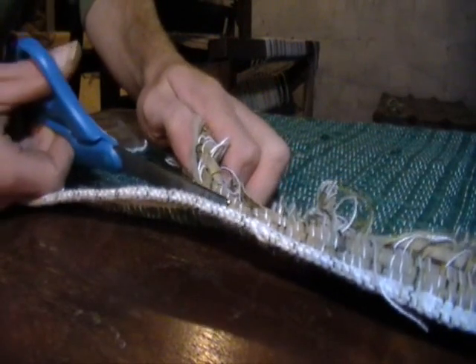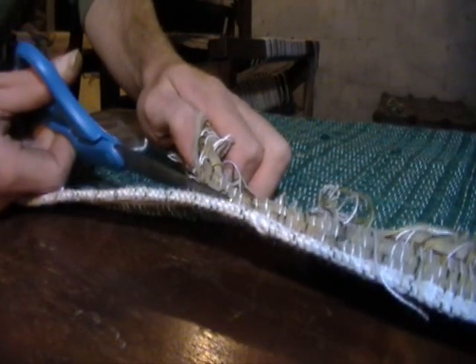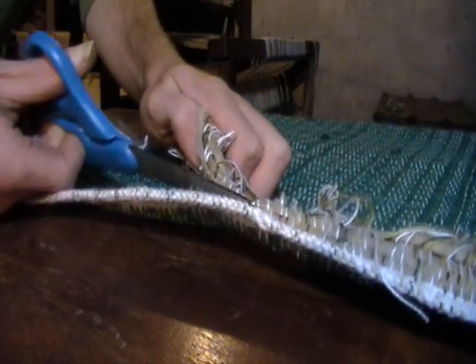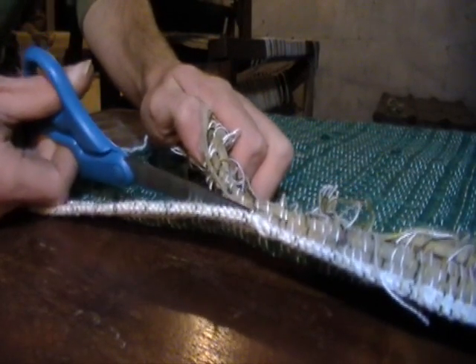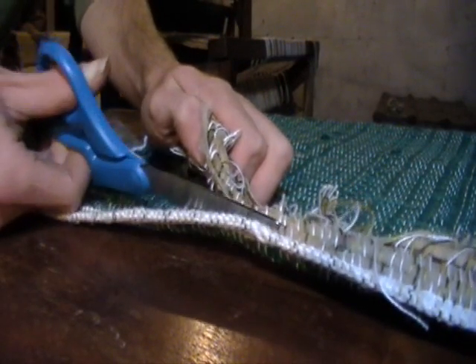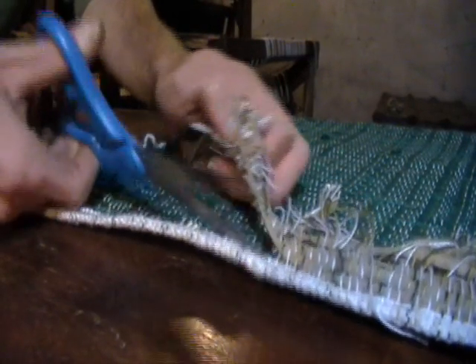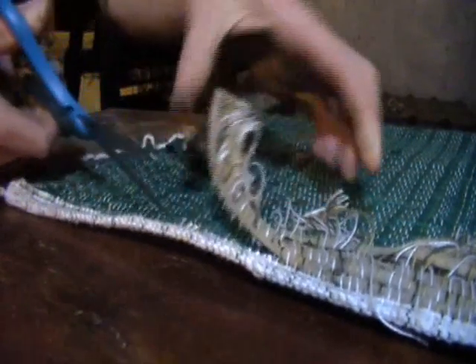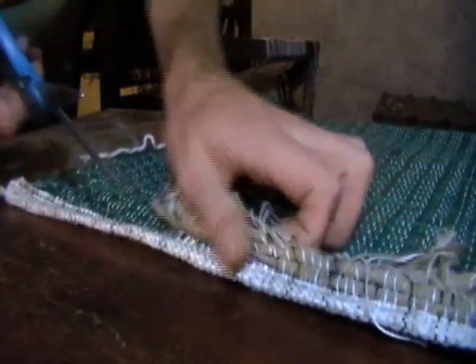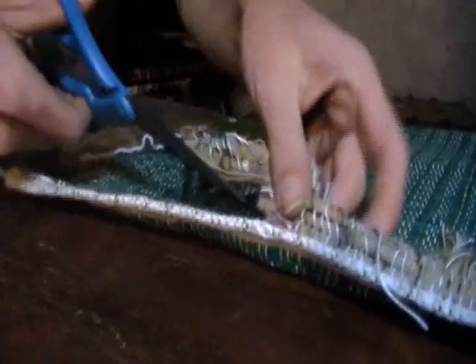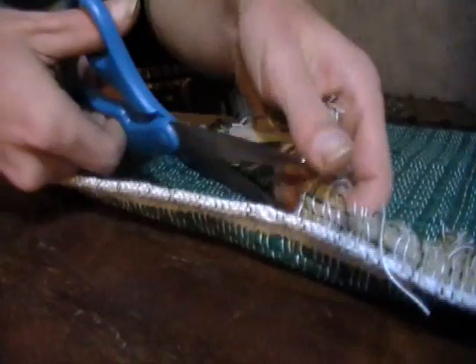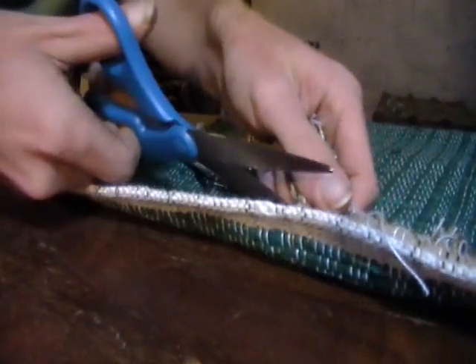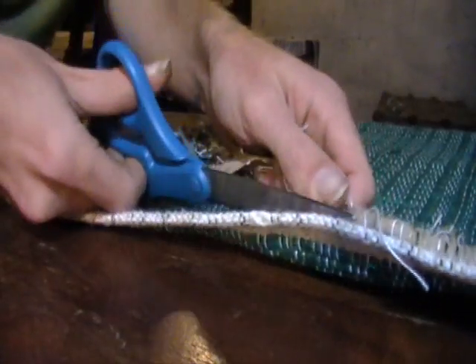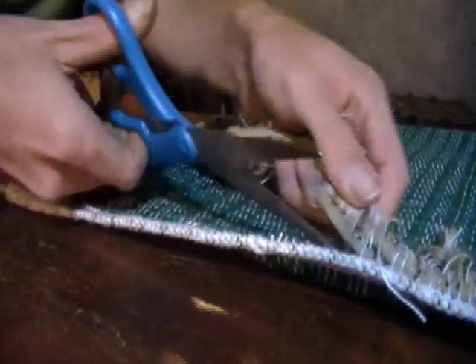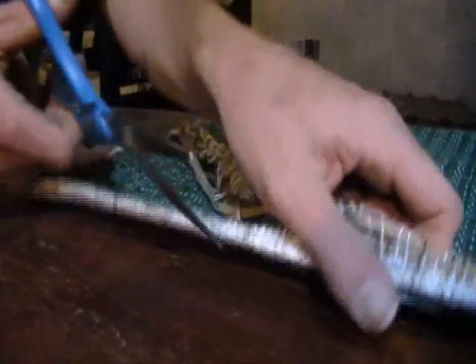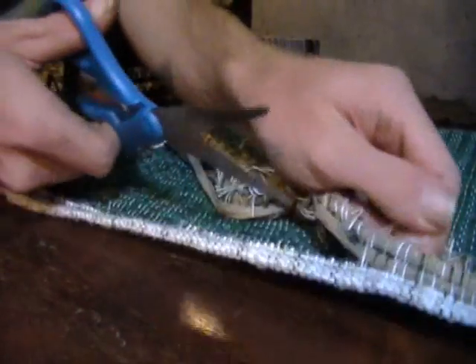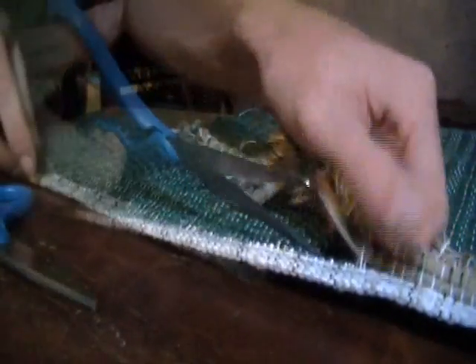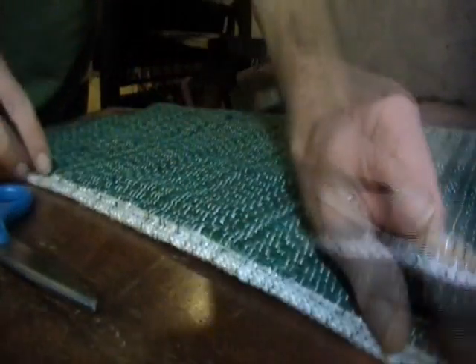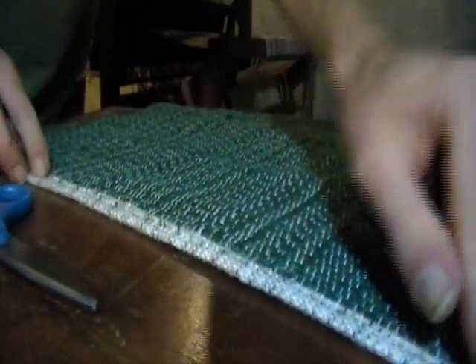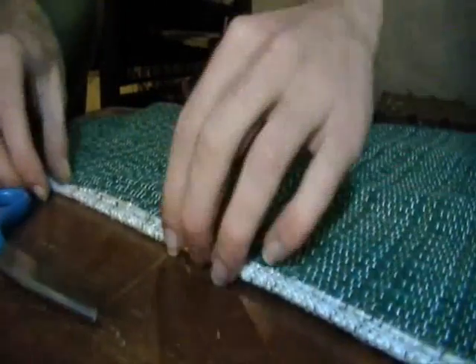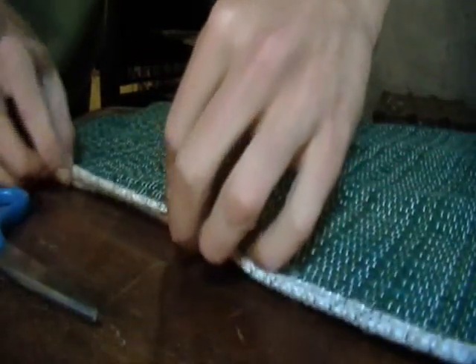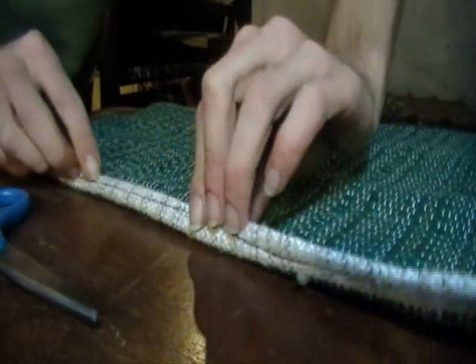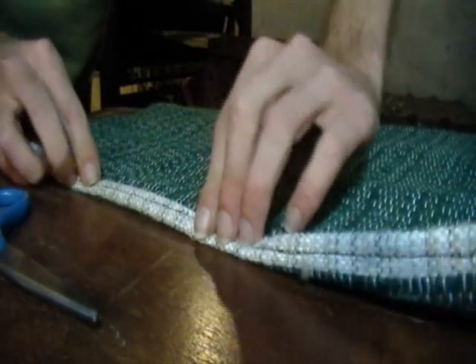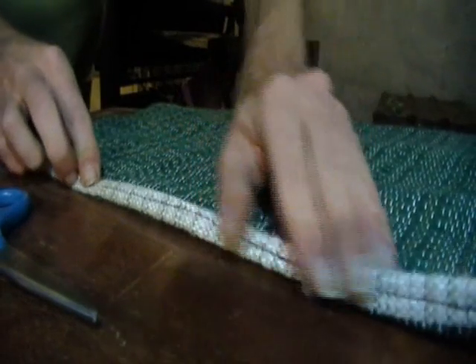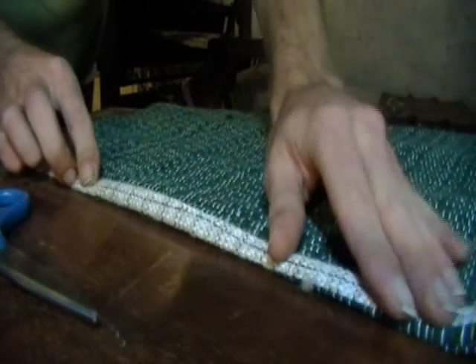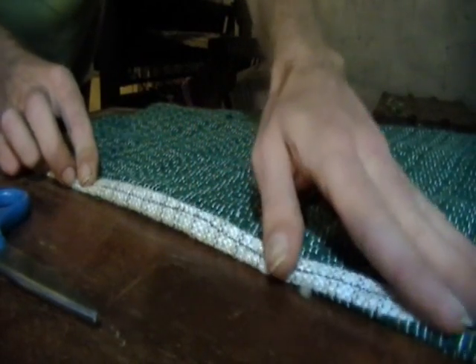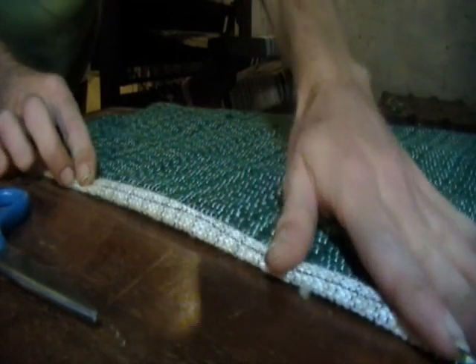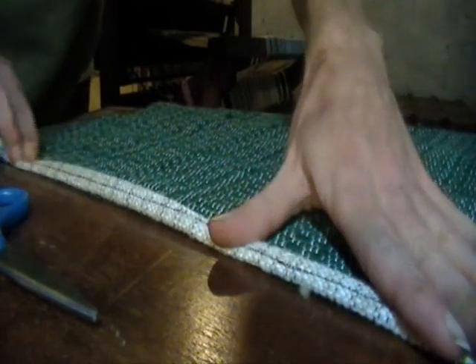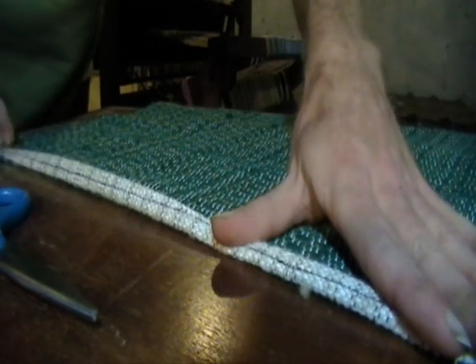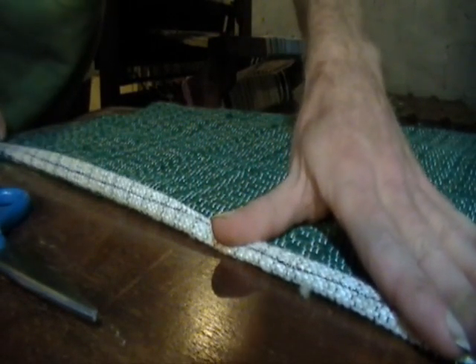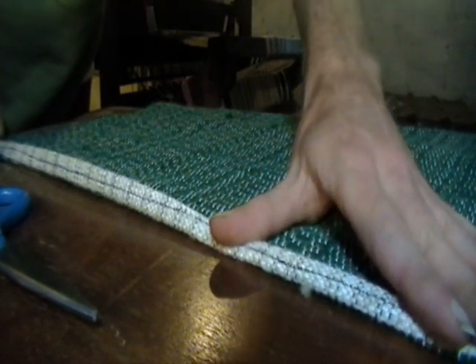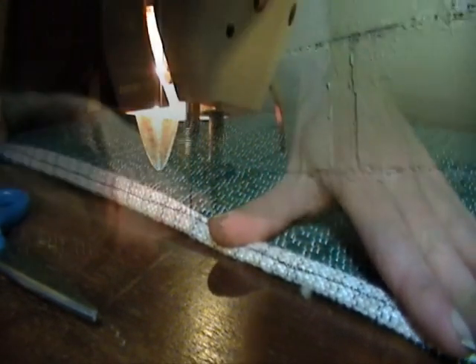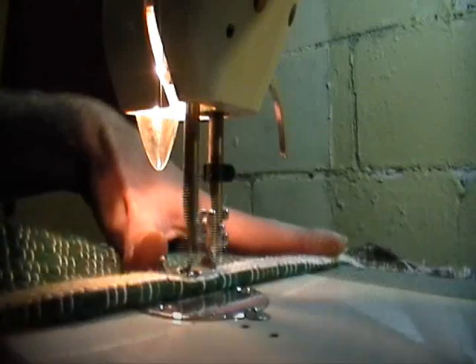Next, the selvedge is cut off from the rug and the edge will once again be folded and sewn a second time to create a clean finished edge on the project.